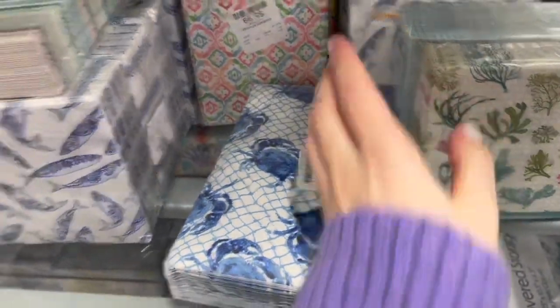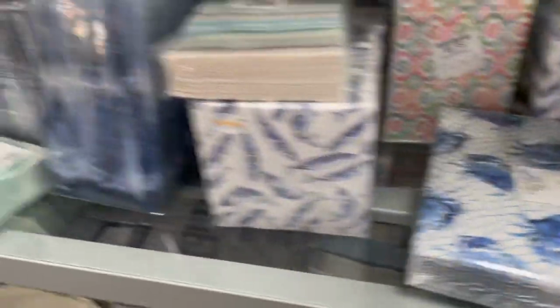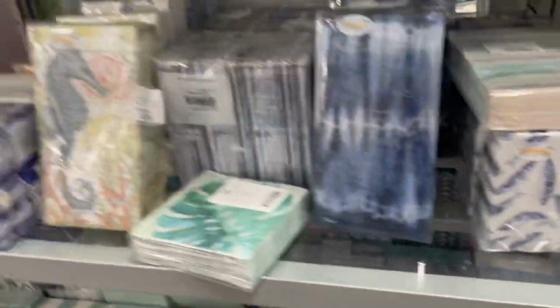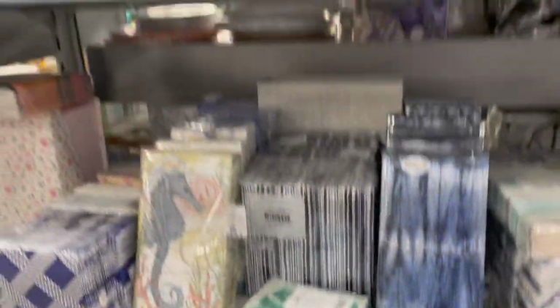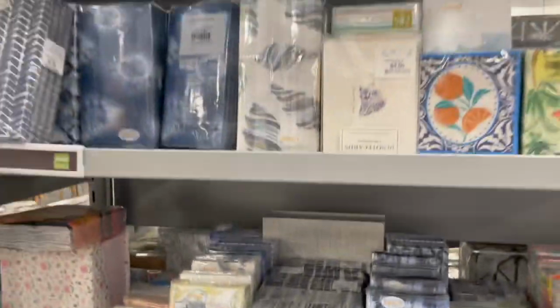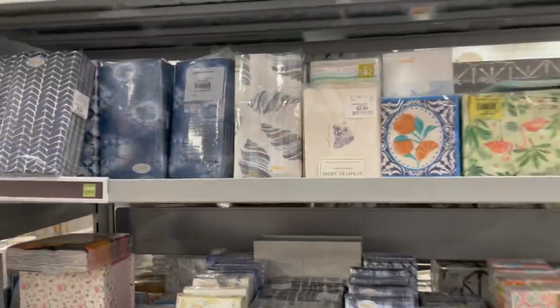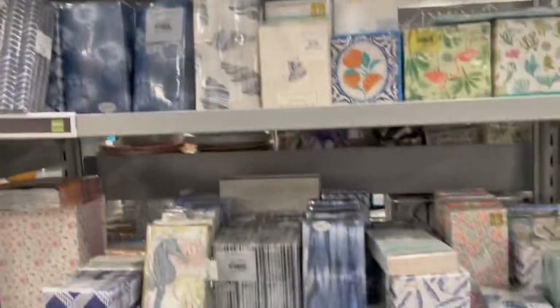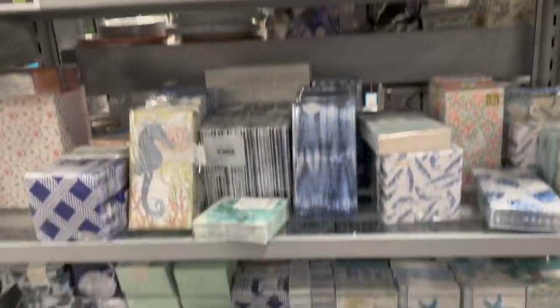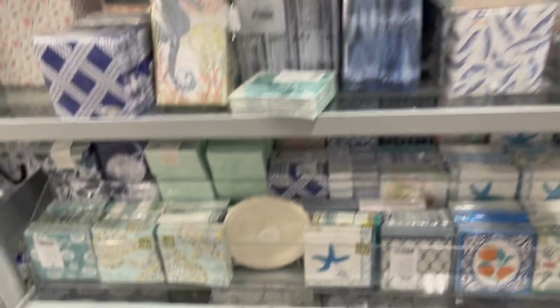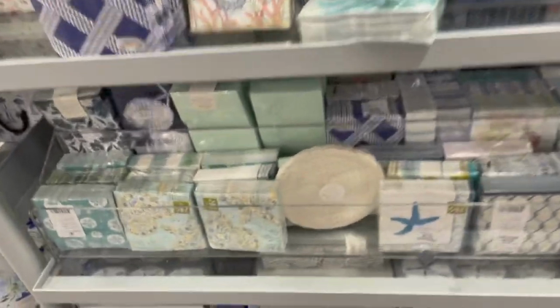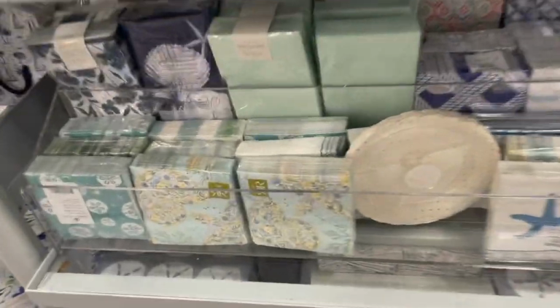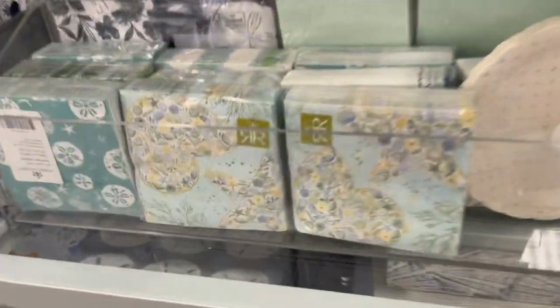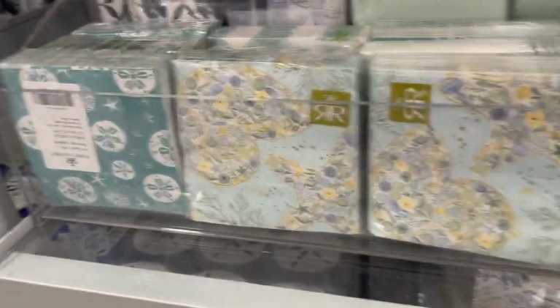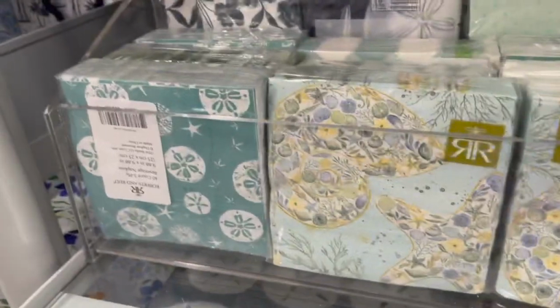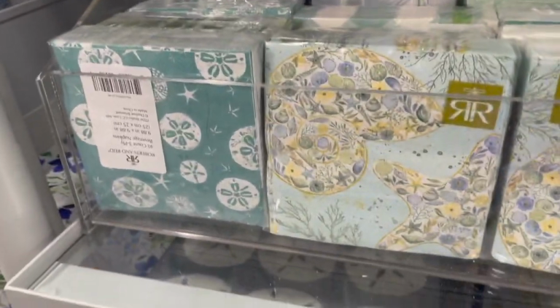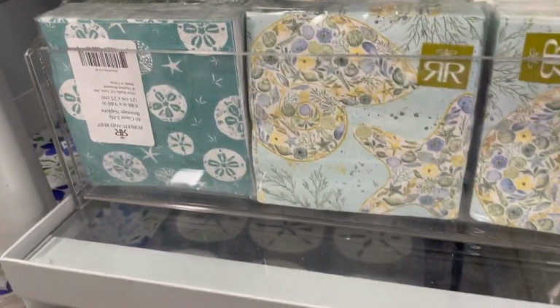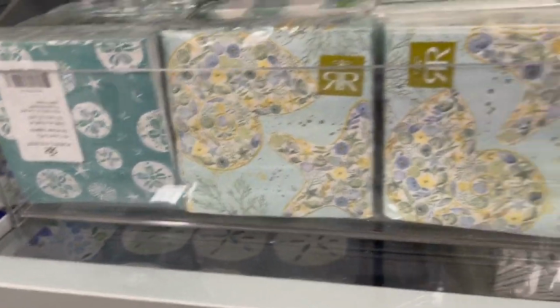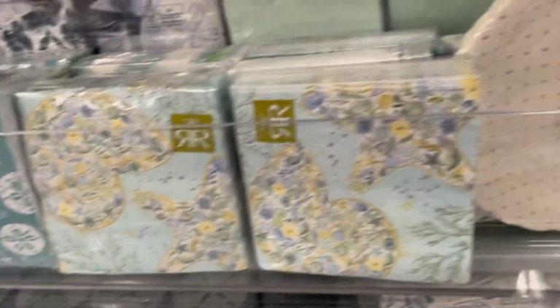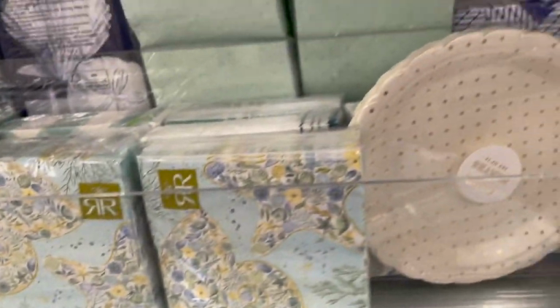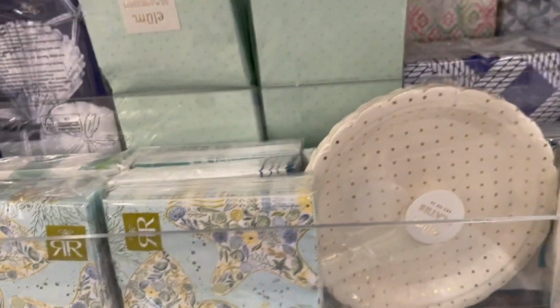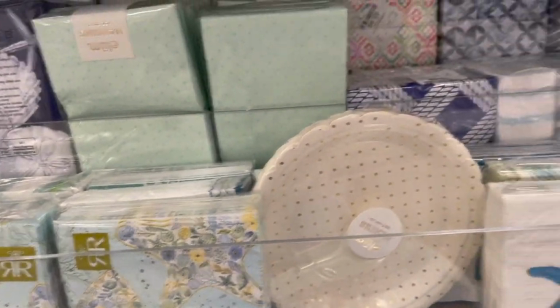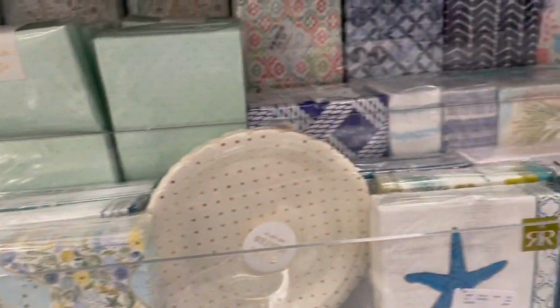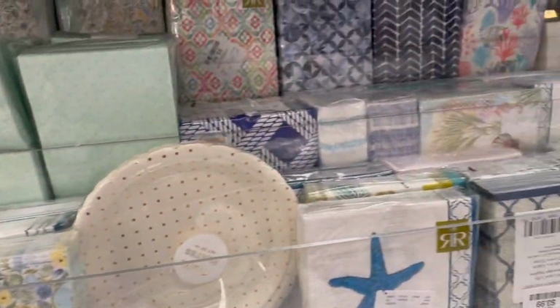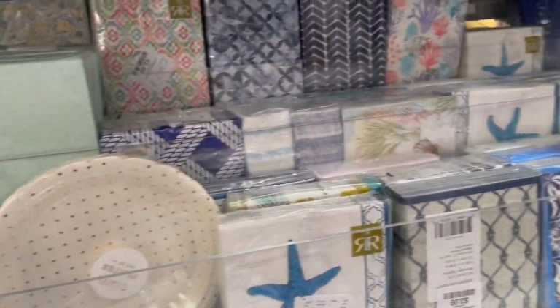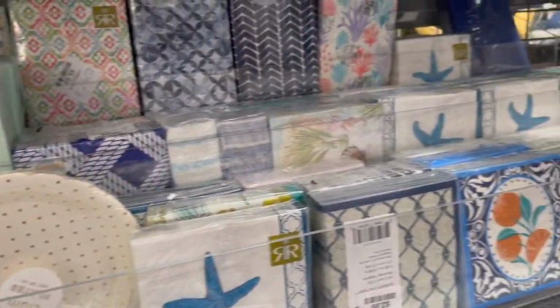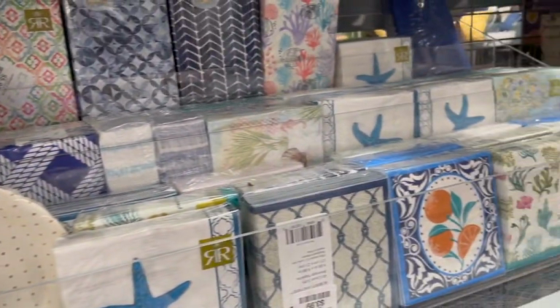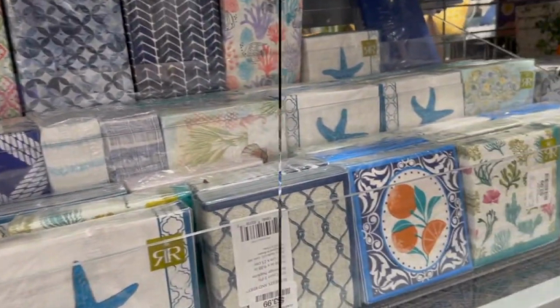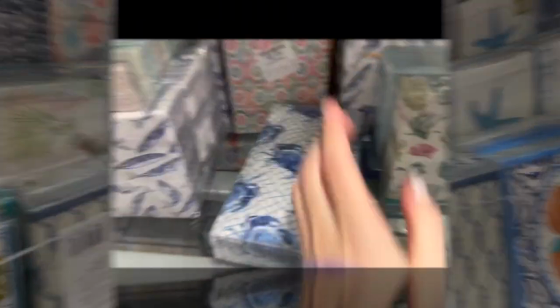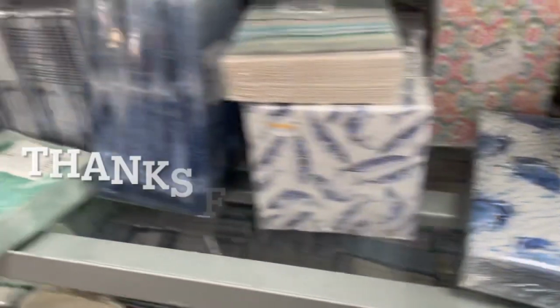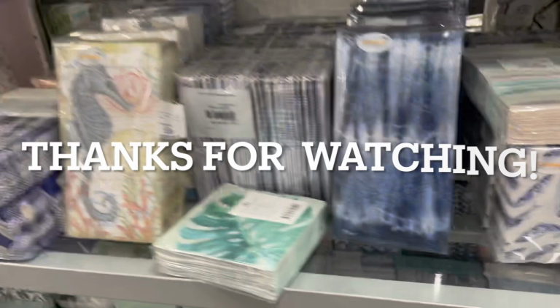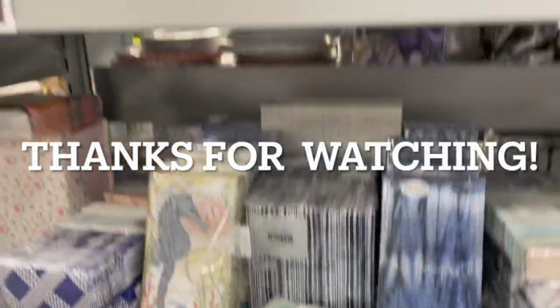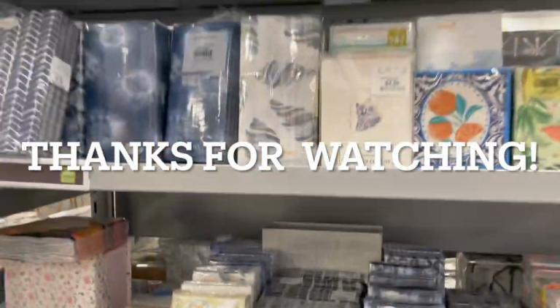These are $5.99 as well. Look at these ones with the blue crabs, and some summer ones for $3.99 — so many different napkin options if you're throwing a summer party. Here's just a quick overview of all the napkins.